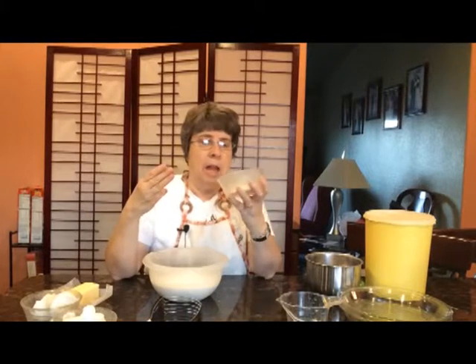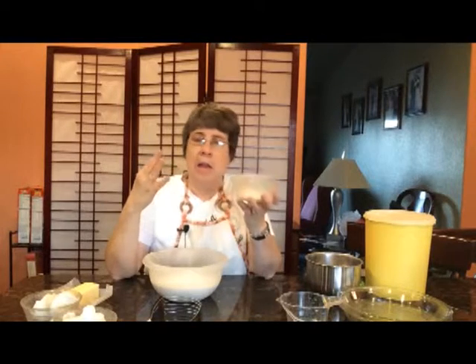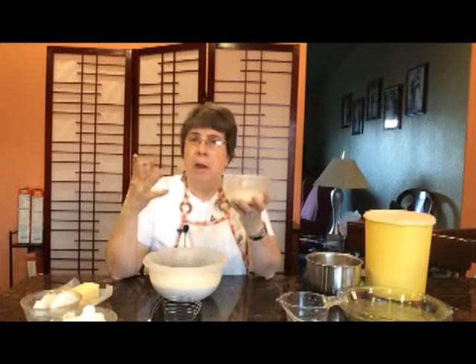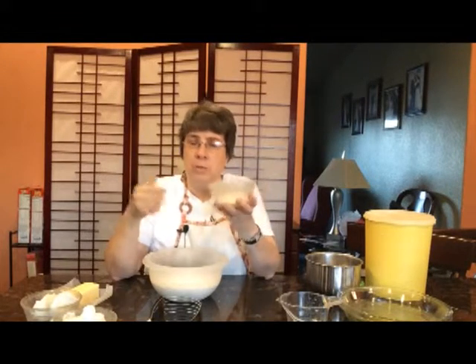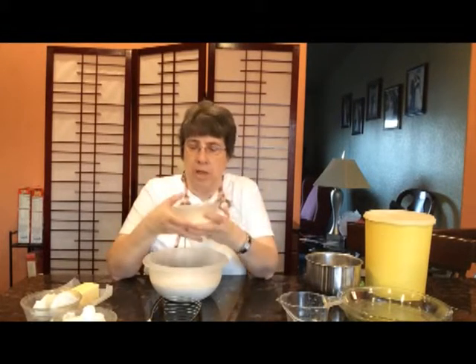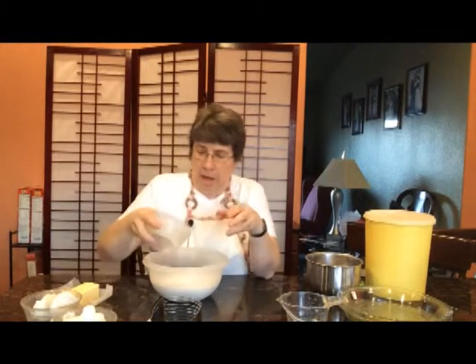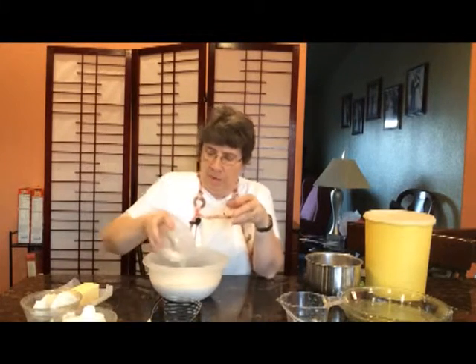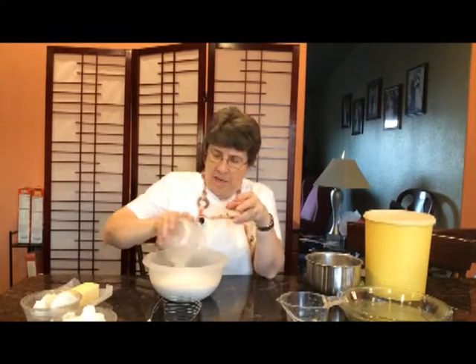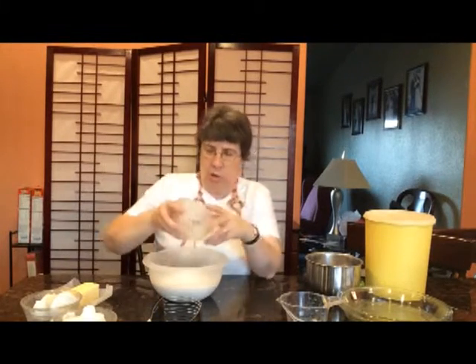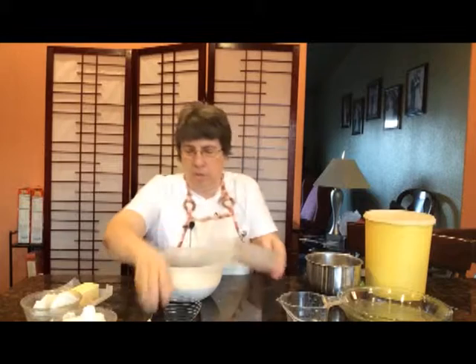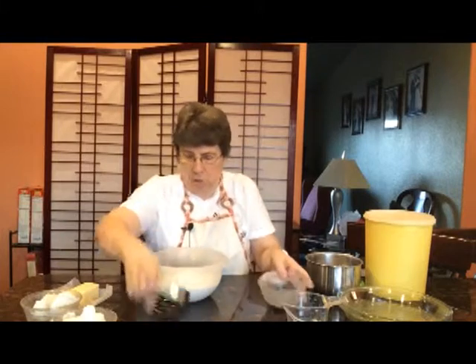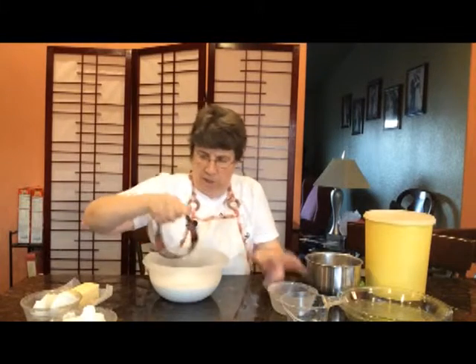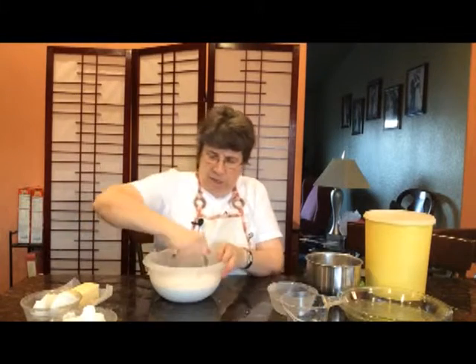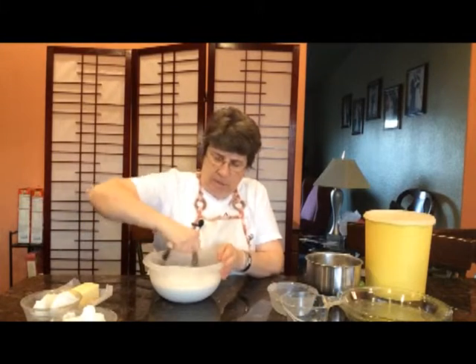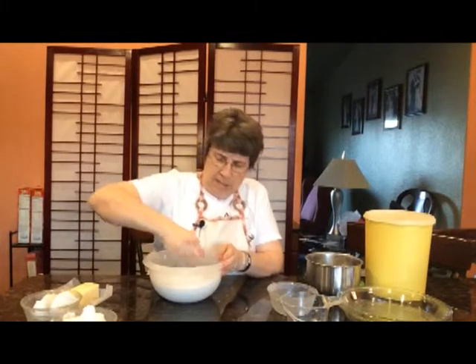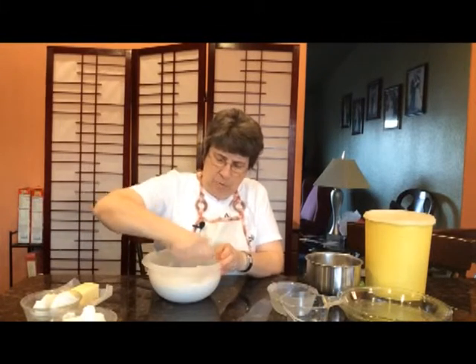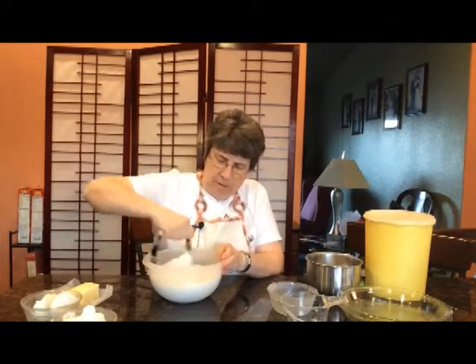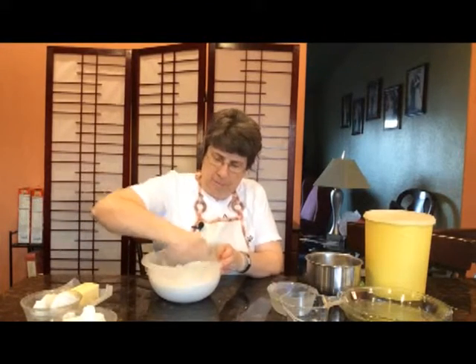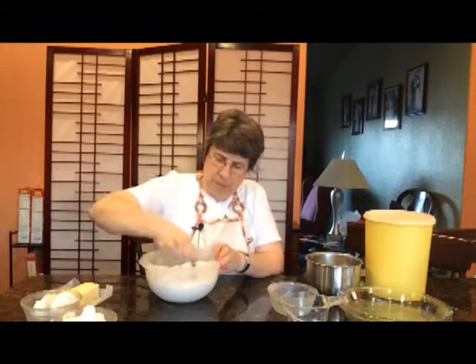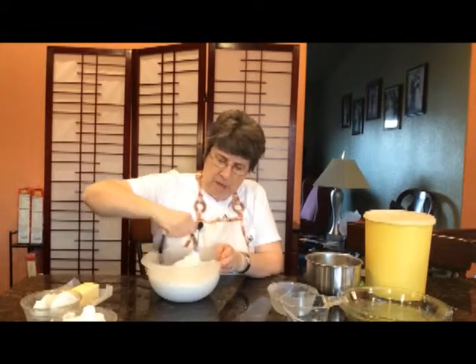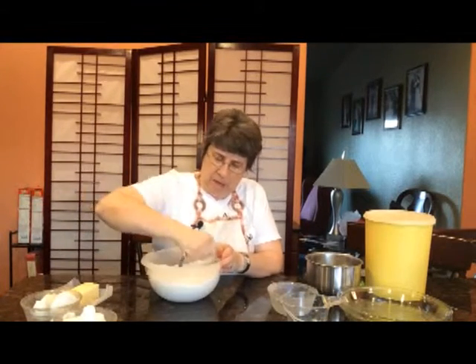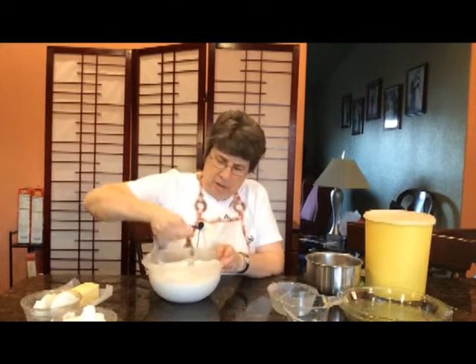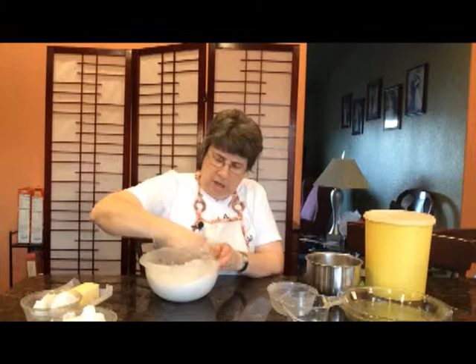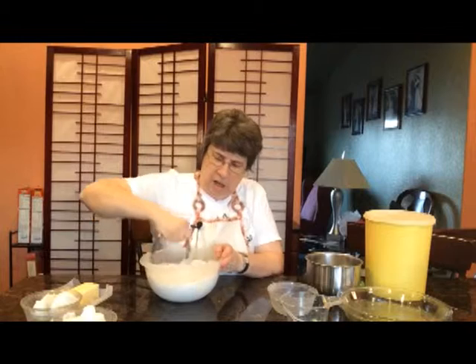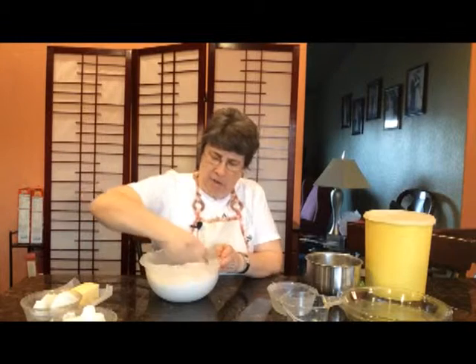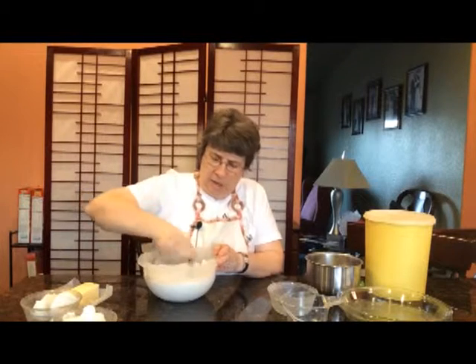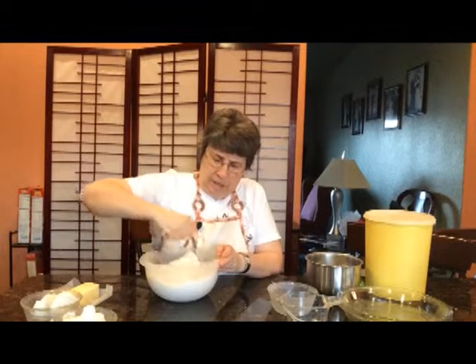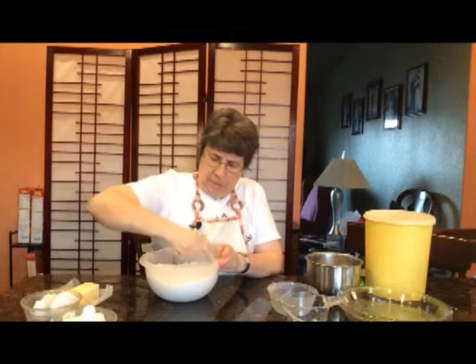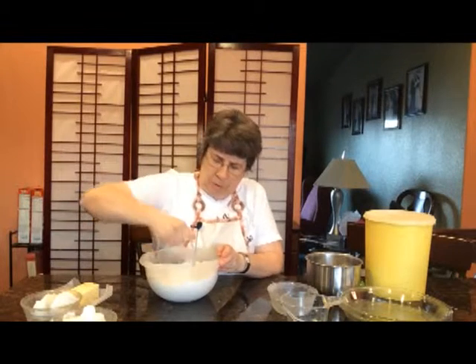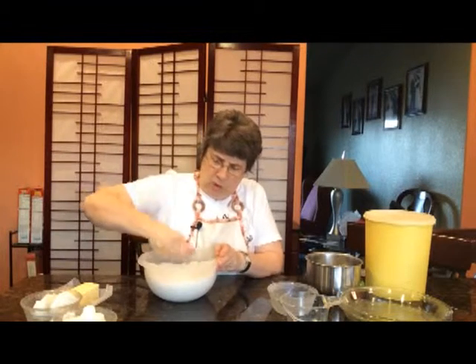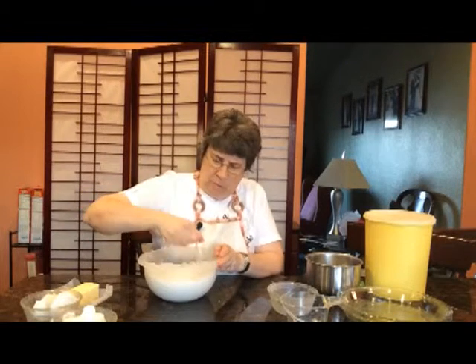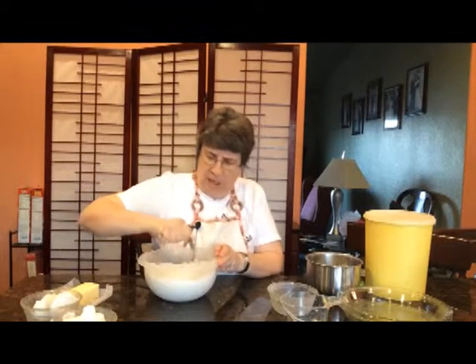and powdered milk, and I'm going to dump that in there too and then just kind of mix it in well so that all of the ingredients are mixed together.